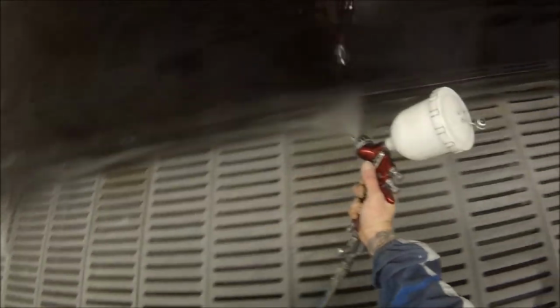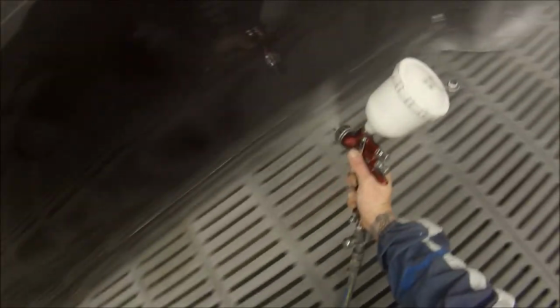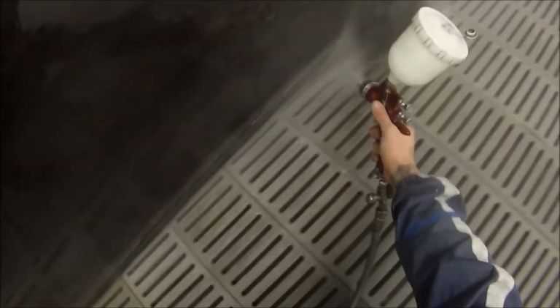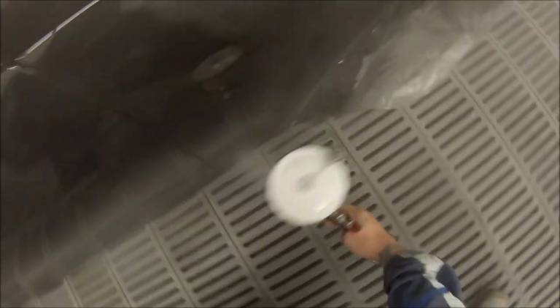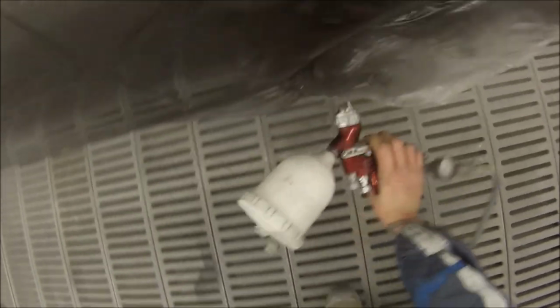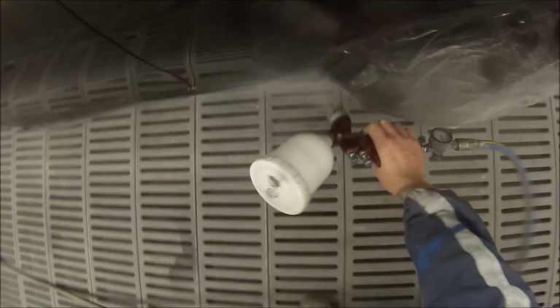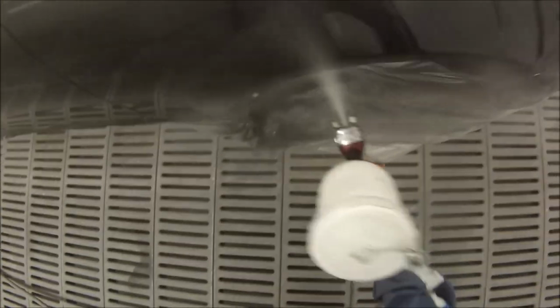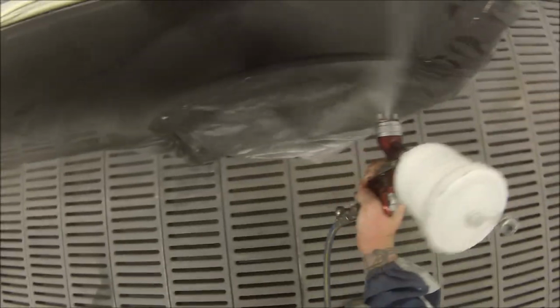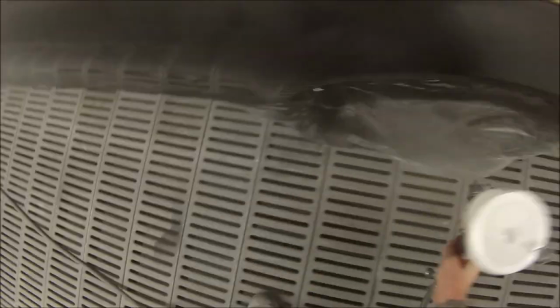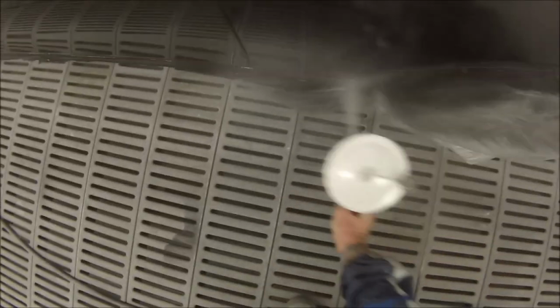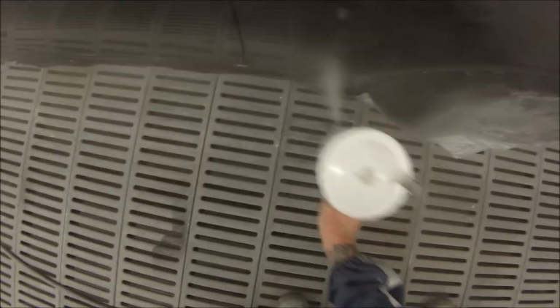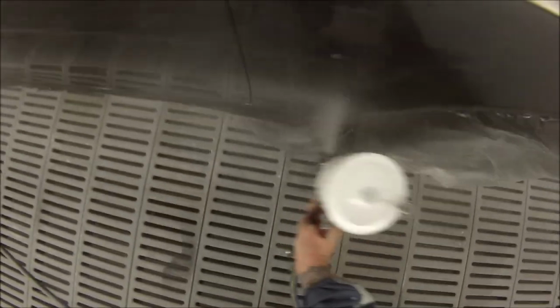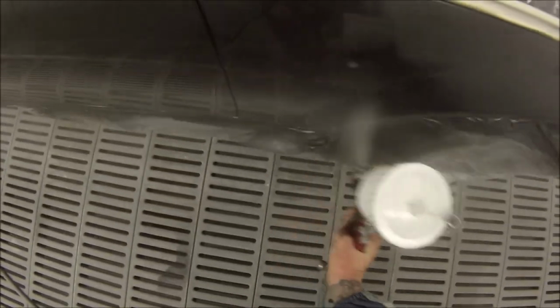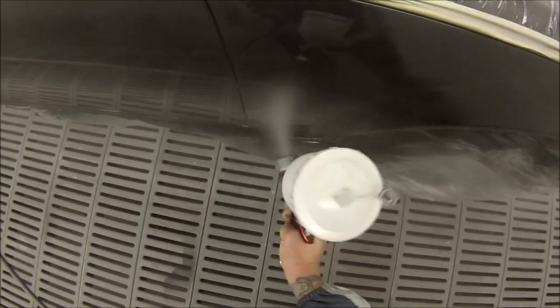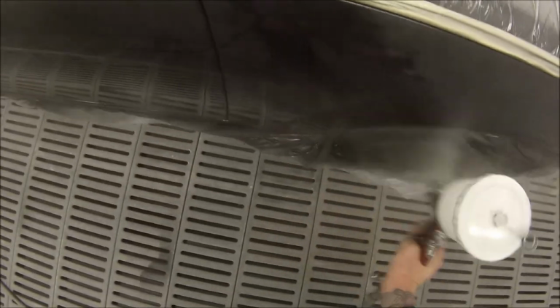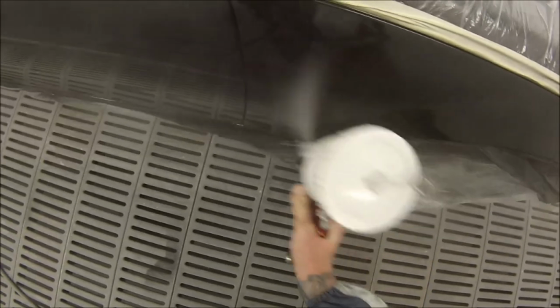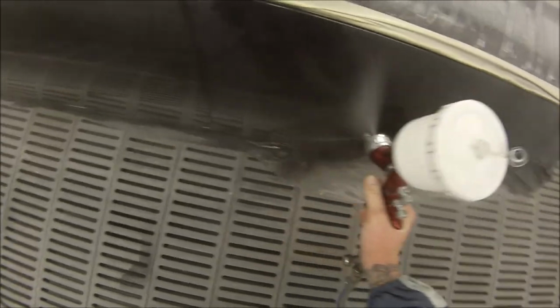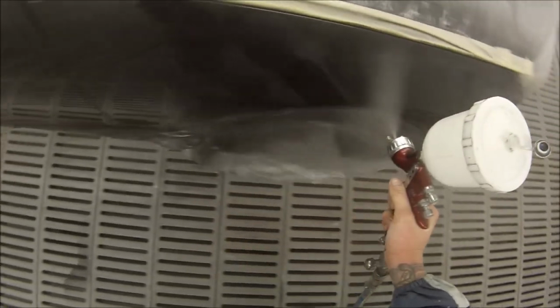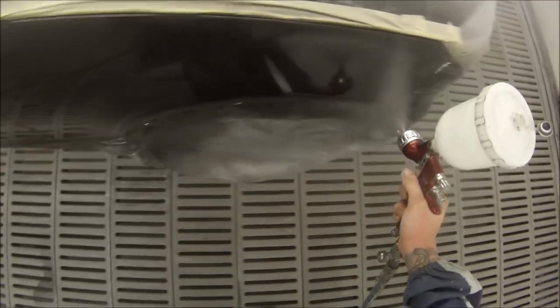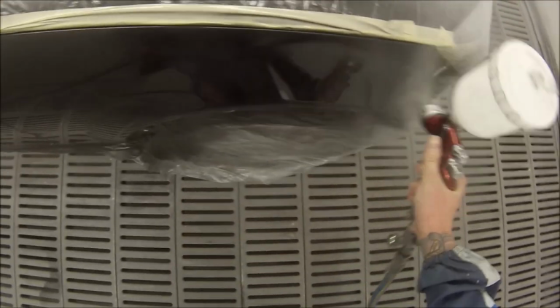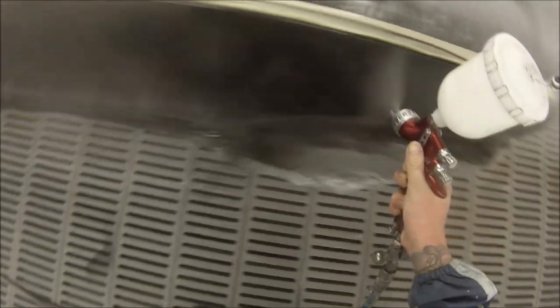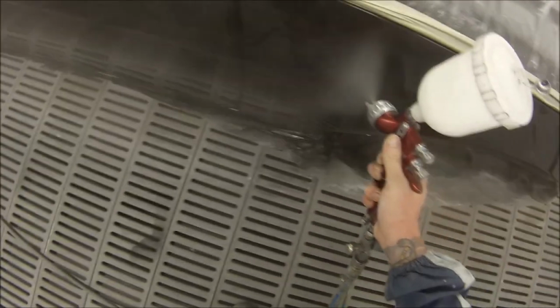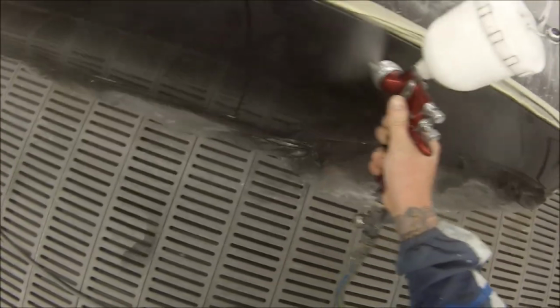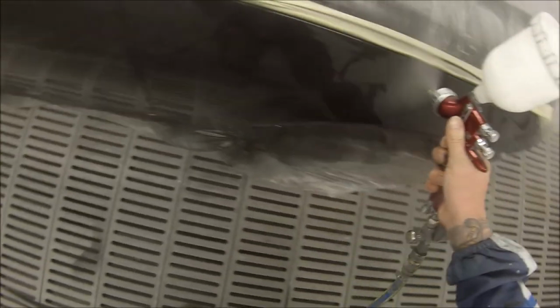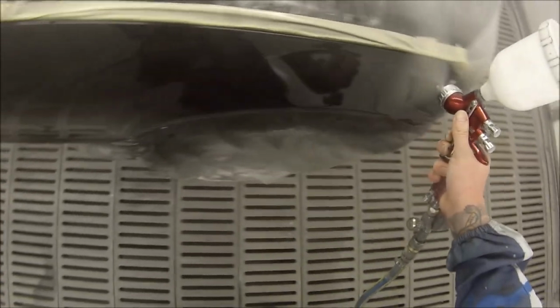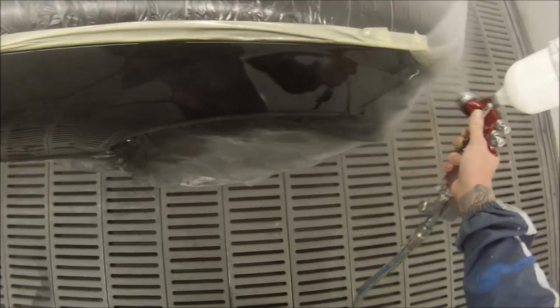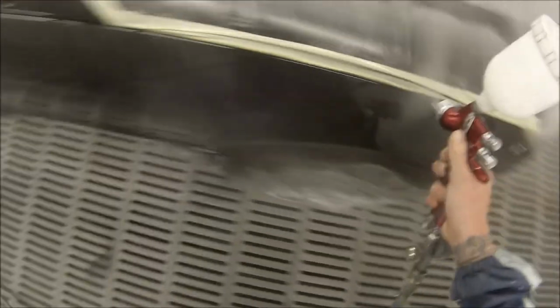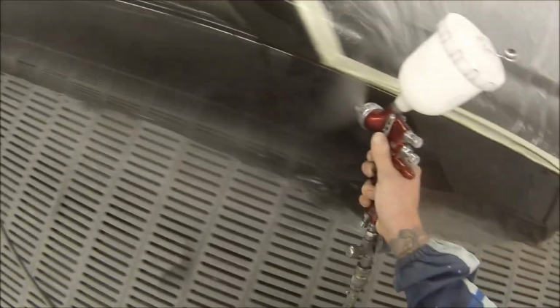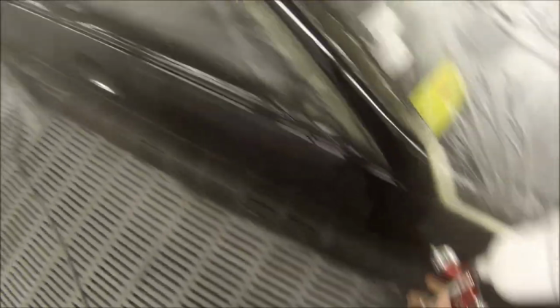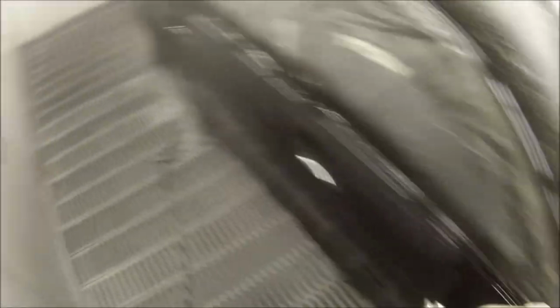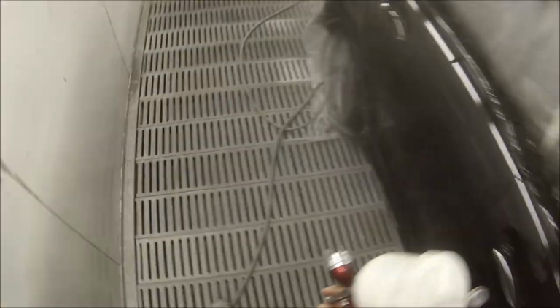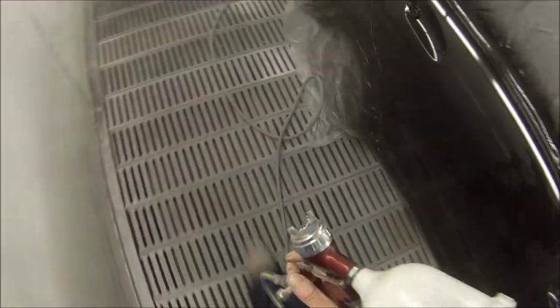I believe you can still get good paint jobs even in the workshop if you follow the right procedures — you wet the floors down, do all the same prep work I've done here — you can still get great results.